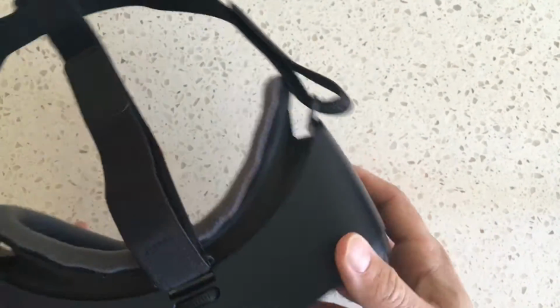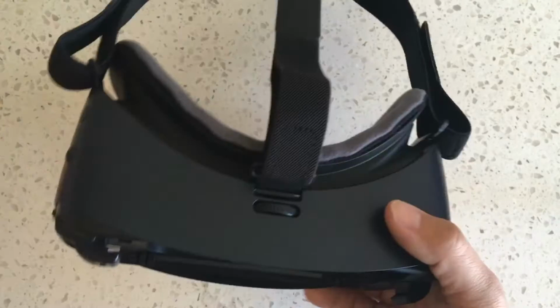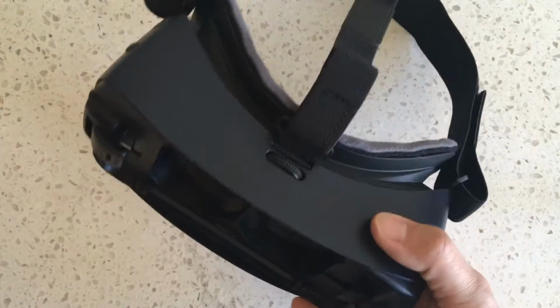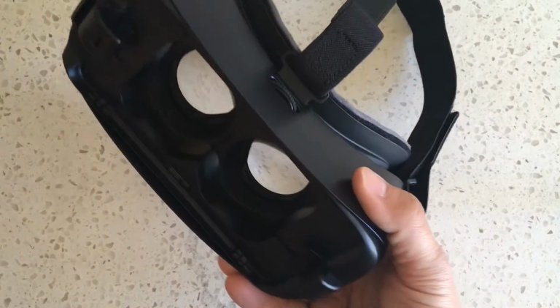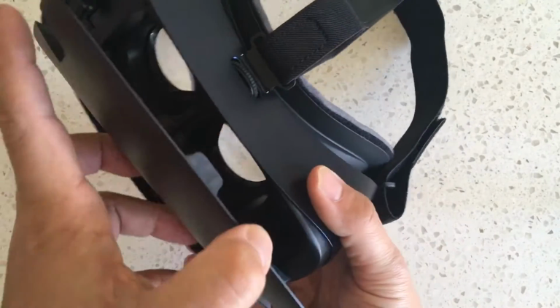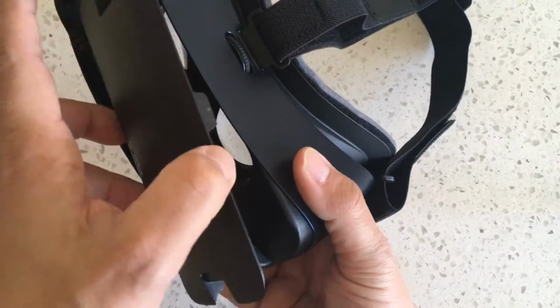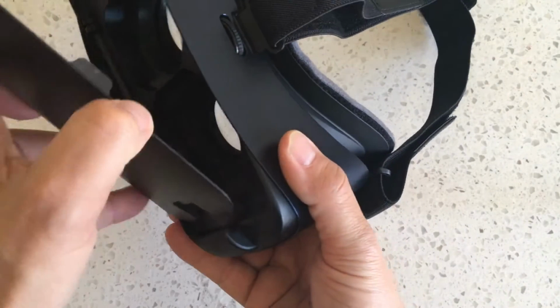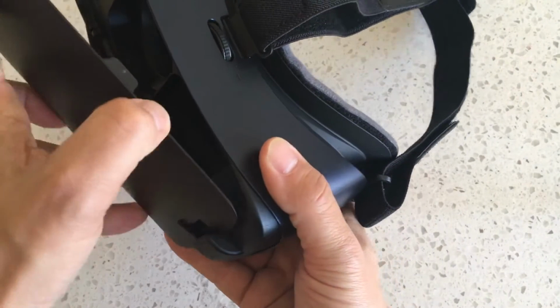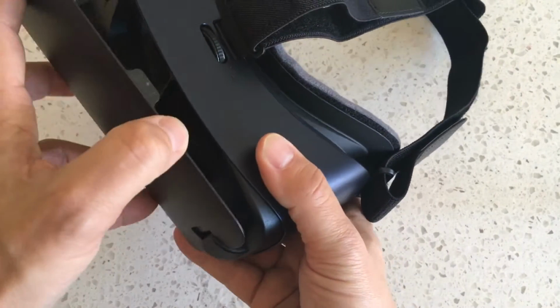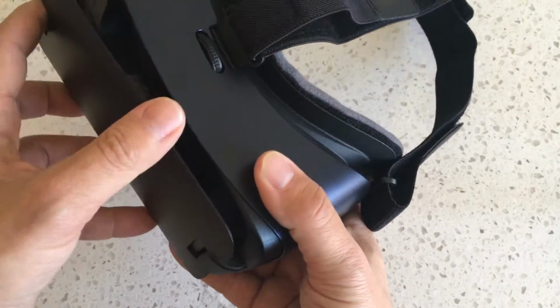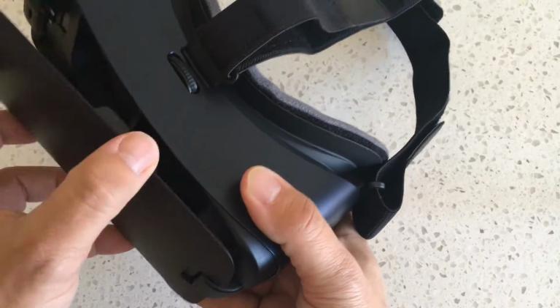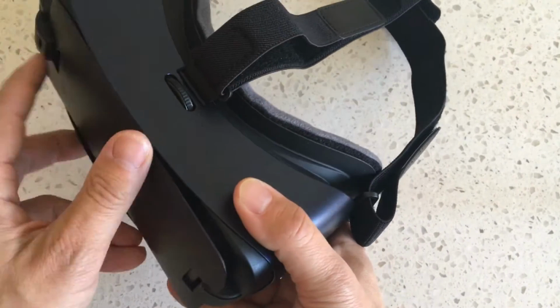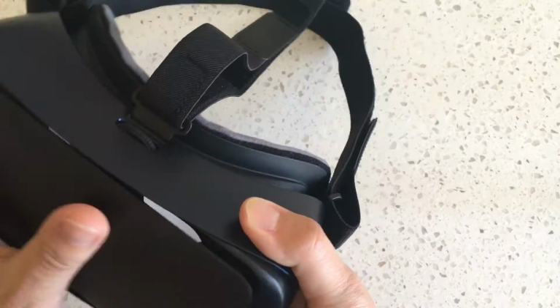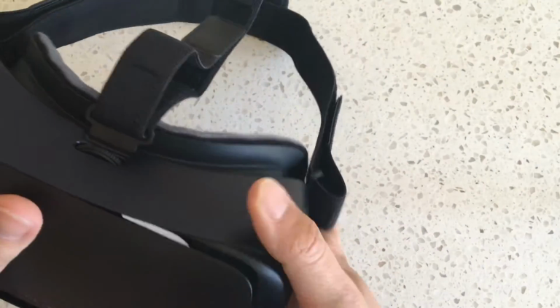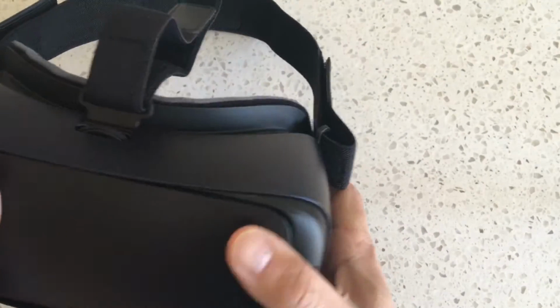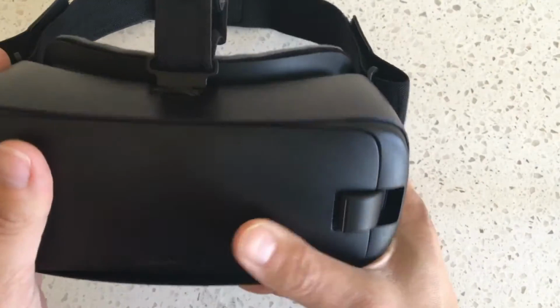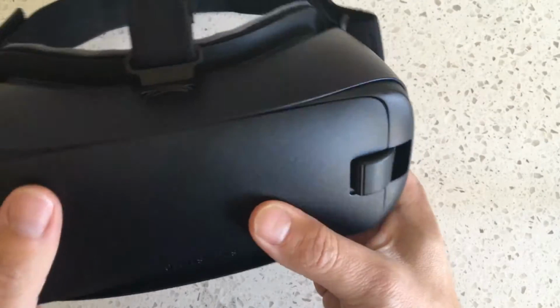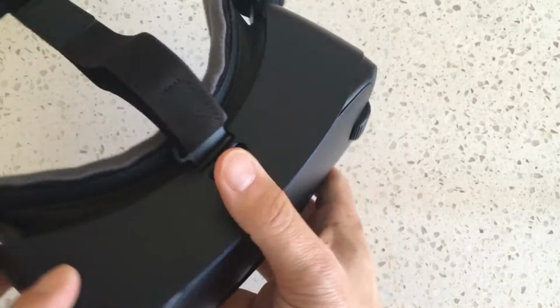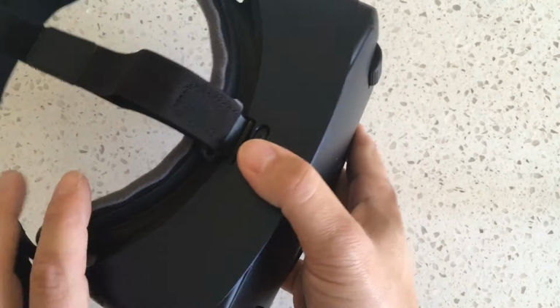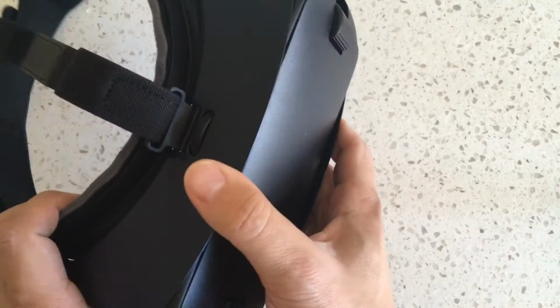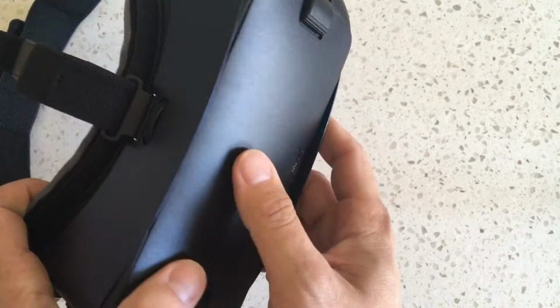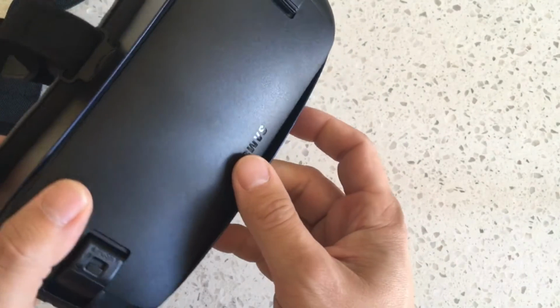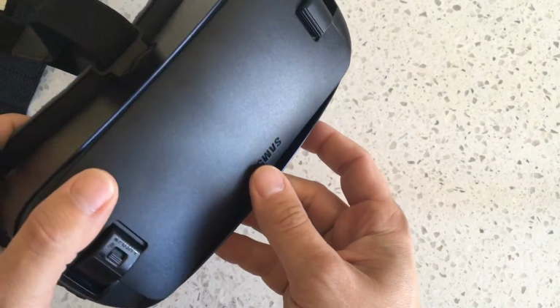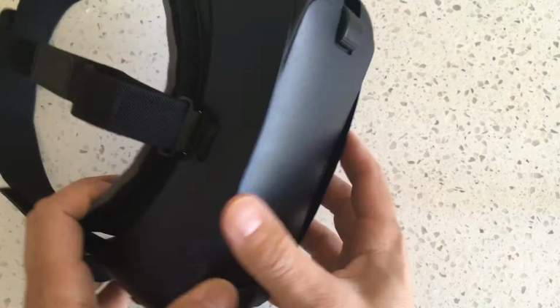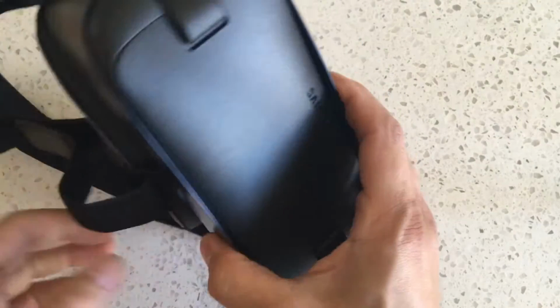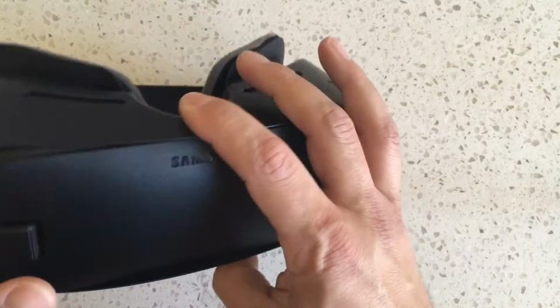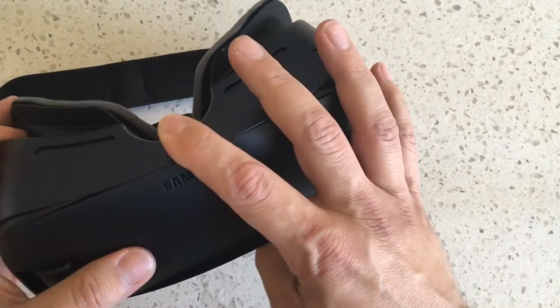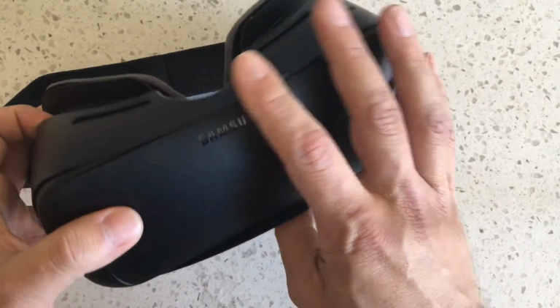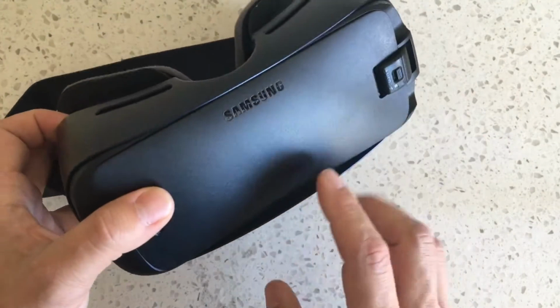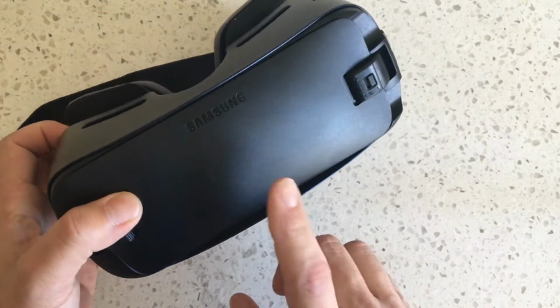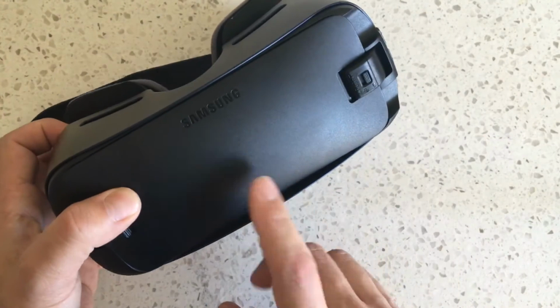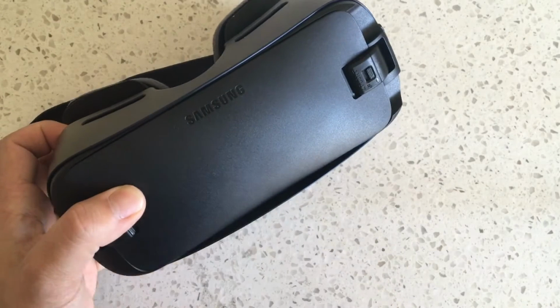So it's a versatile device for a hundred bucks. This is very obviously the one to get. It works with every Galaxy phone except the Note 4 over the course of the last several years, and it works great with the Note 7.